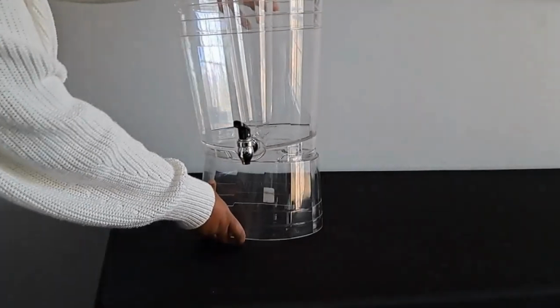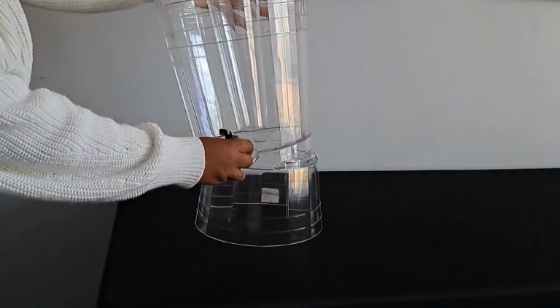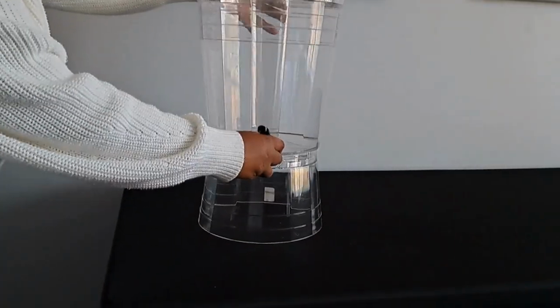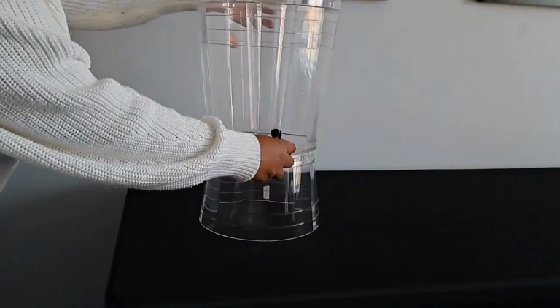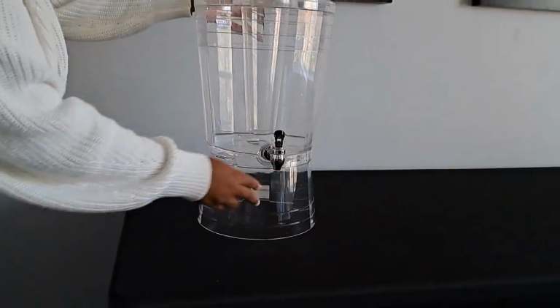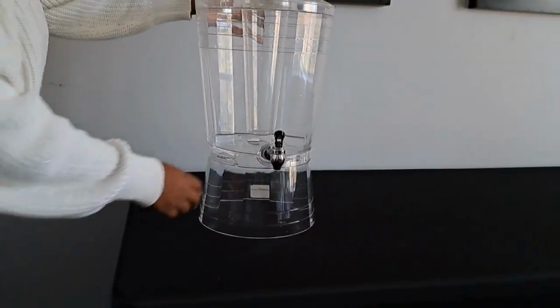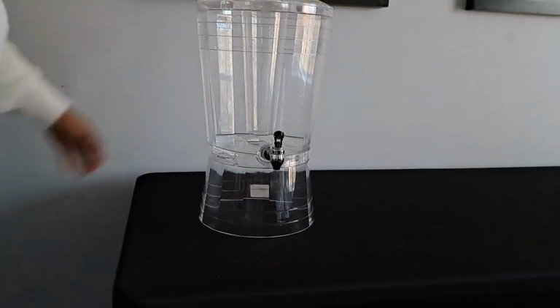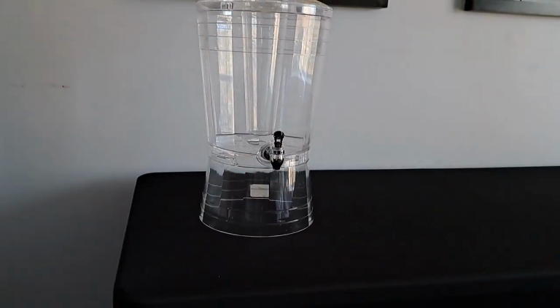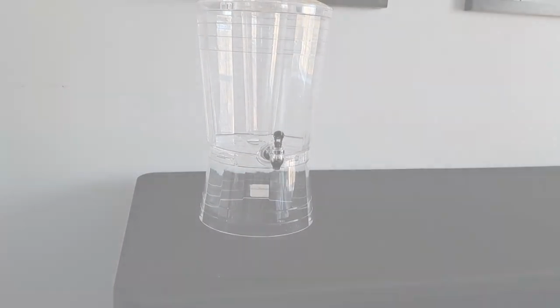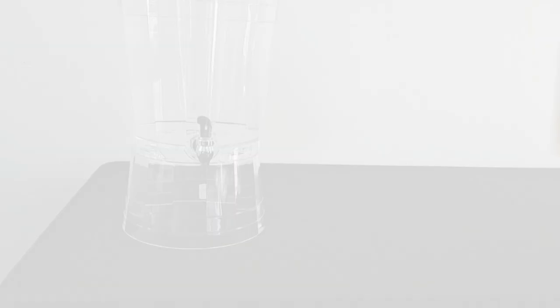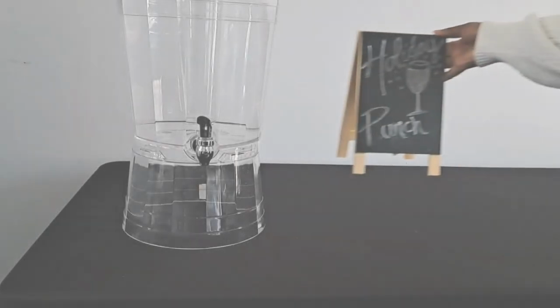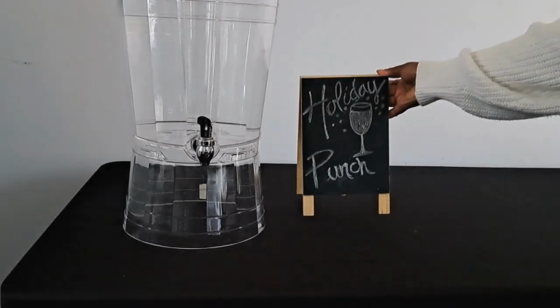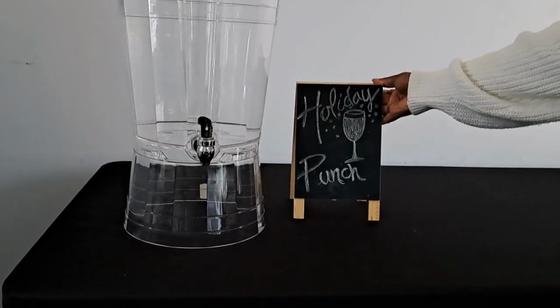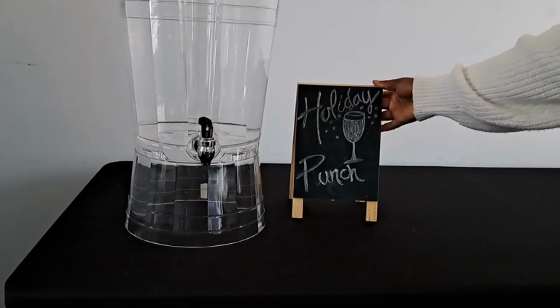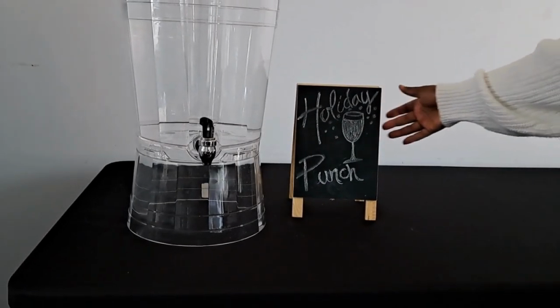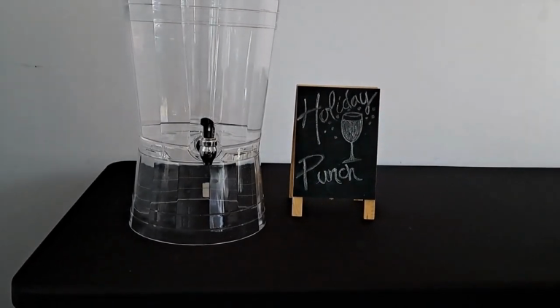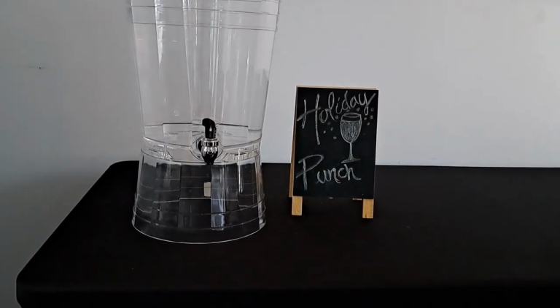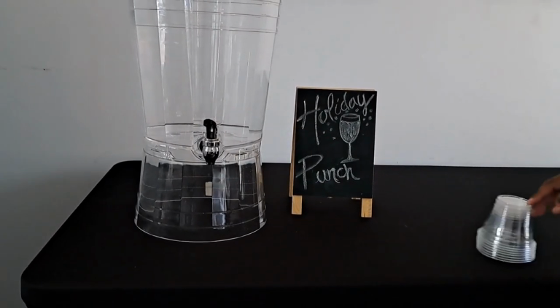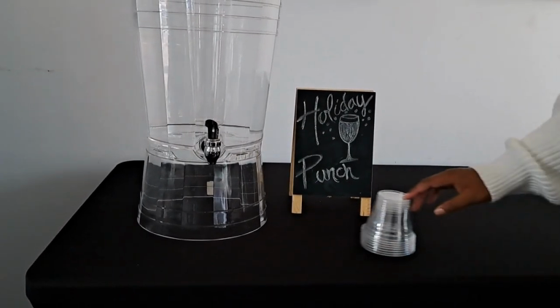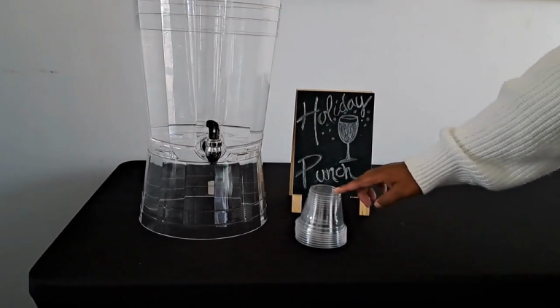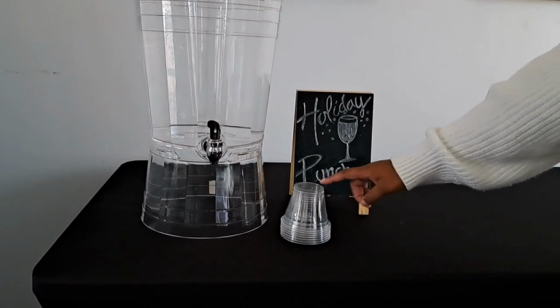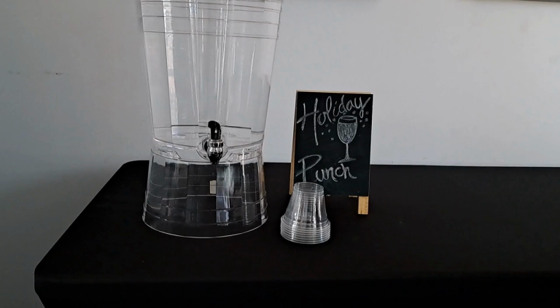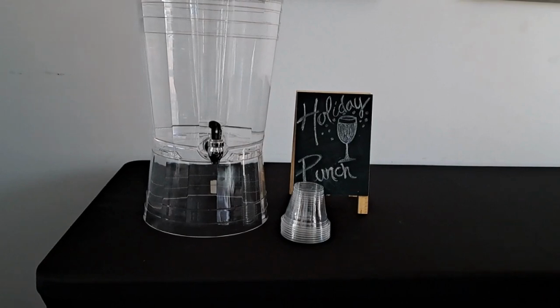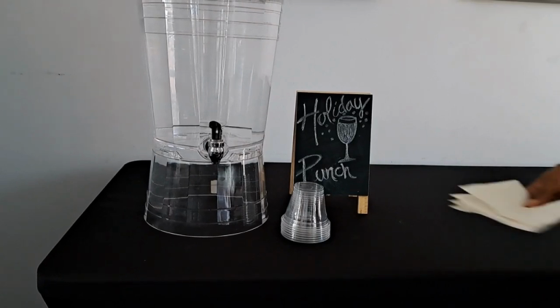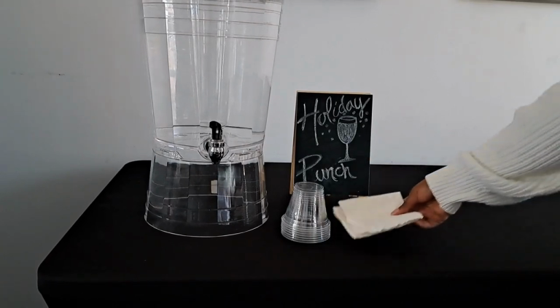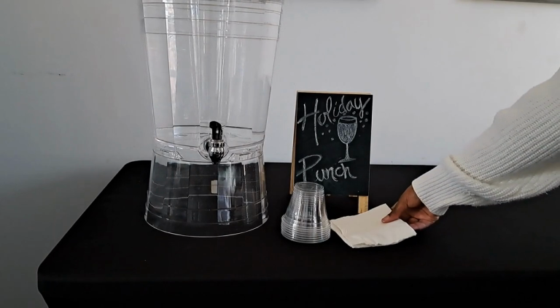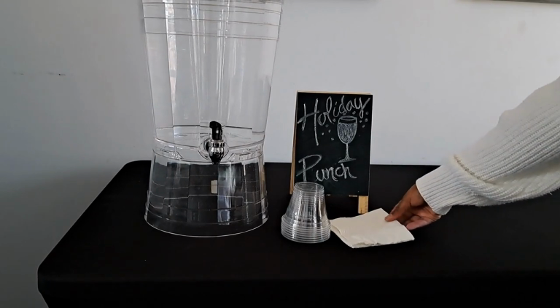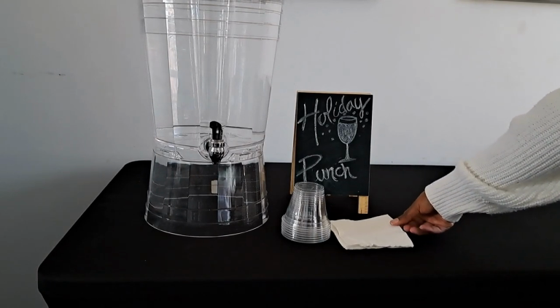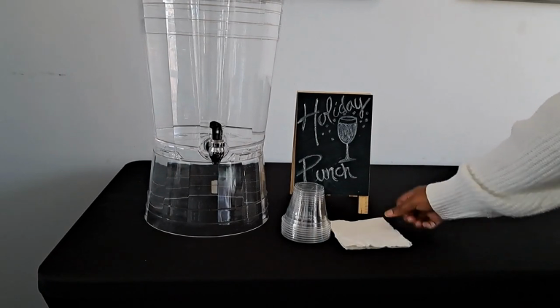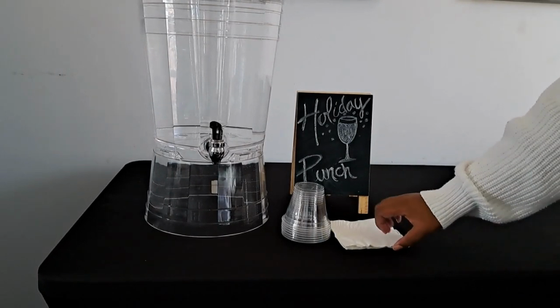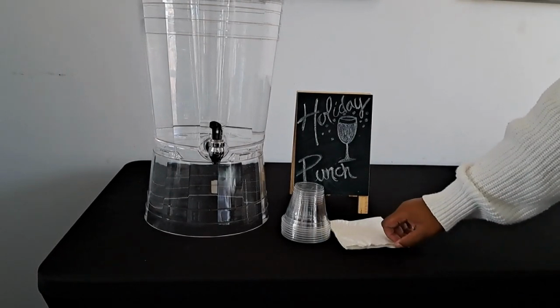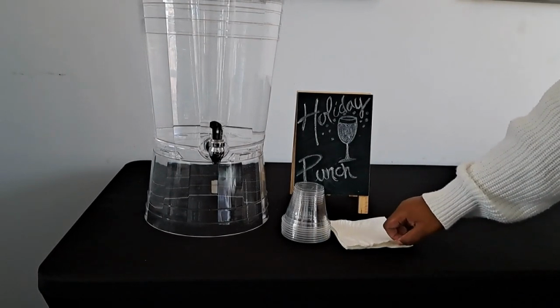Organize the table by frequency. Put the holiday punch or water dispenser at the beginning of the table, since this is typically the high-use area. Add a sign to identify what kind of beverage is in the dispenser, and cups and napkins for easy access.